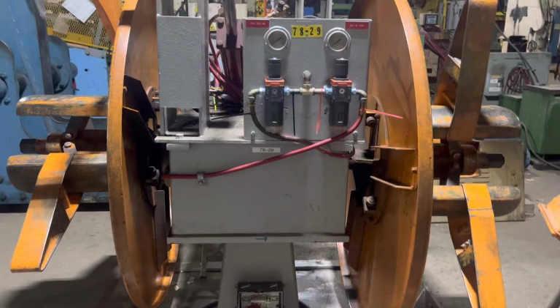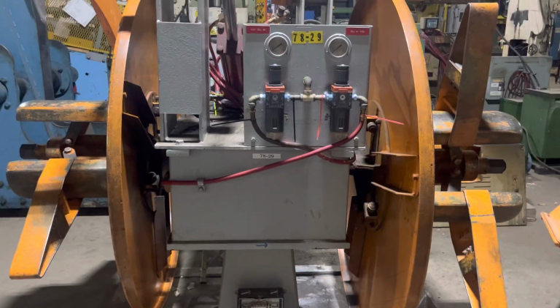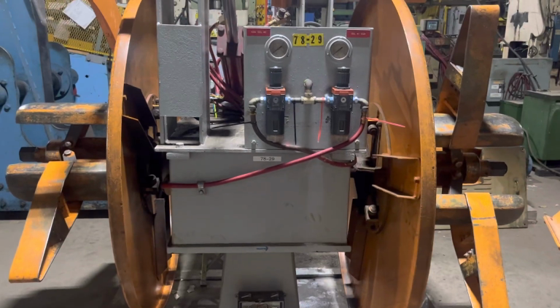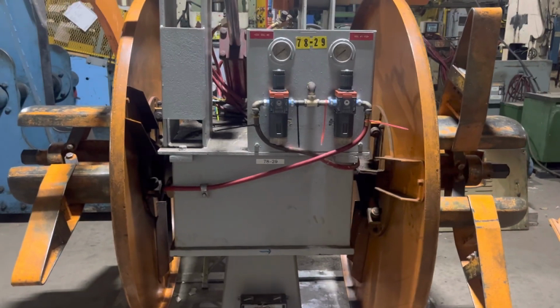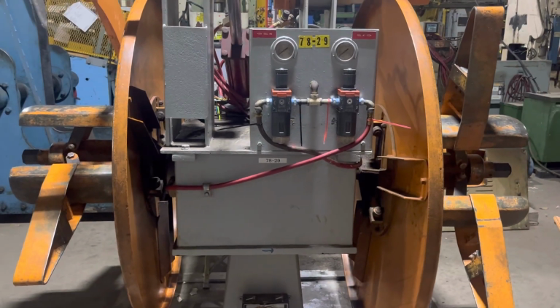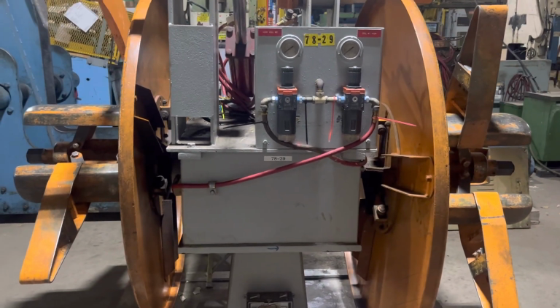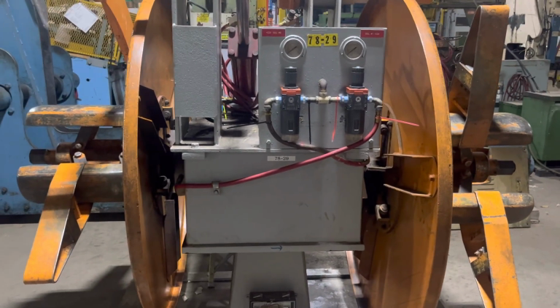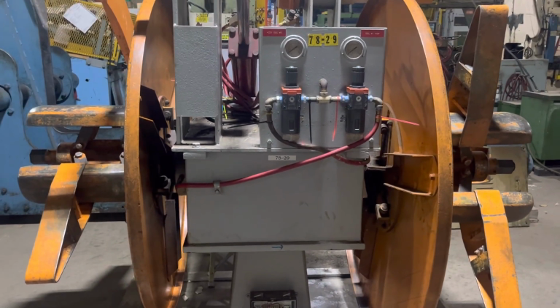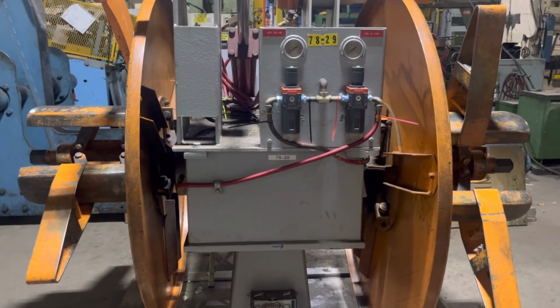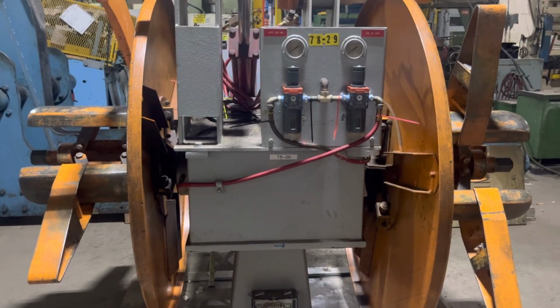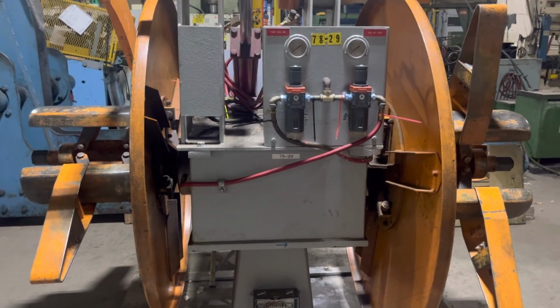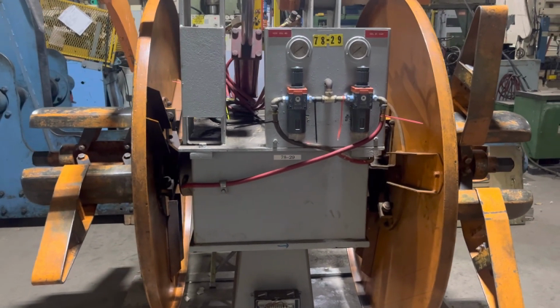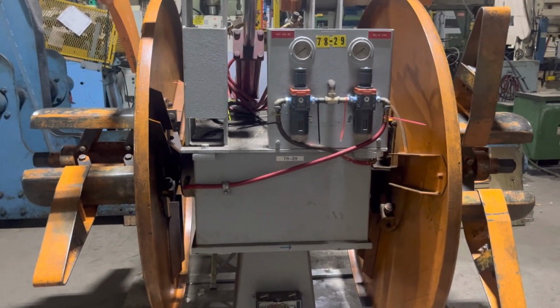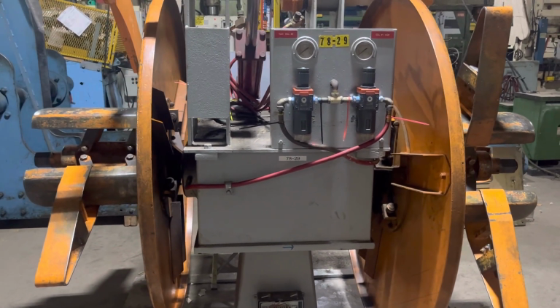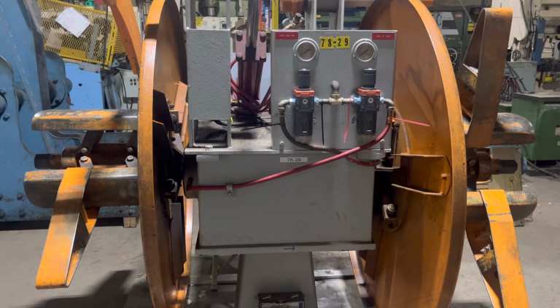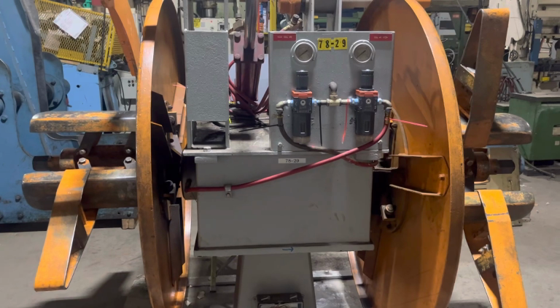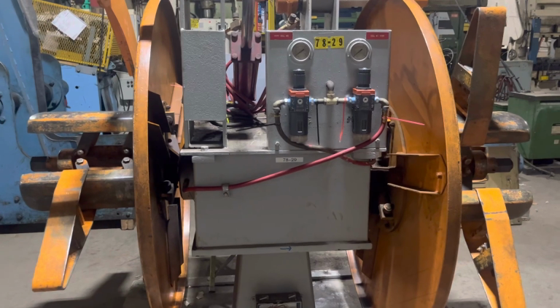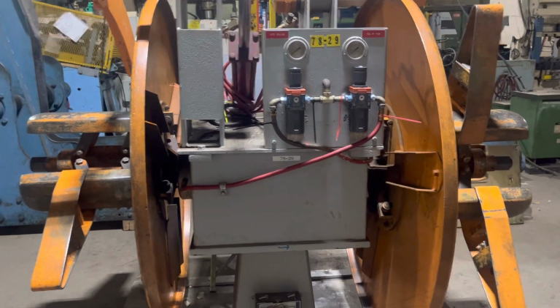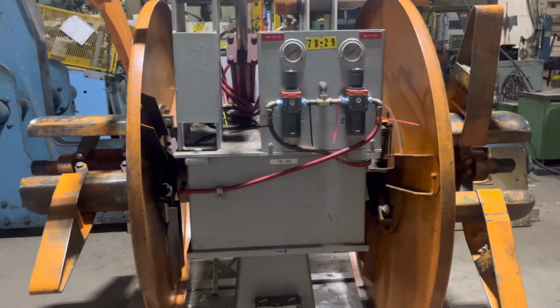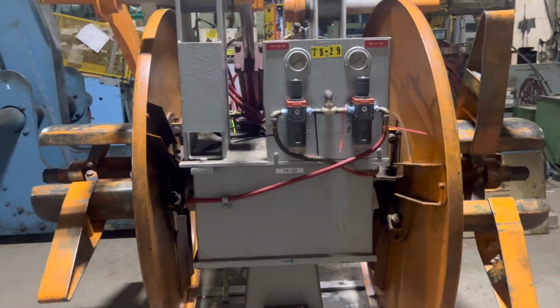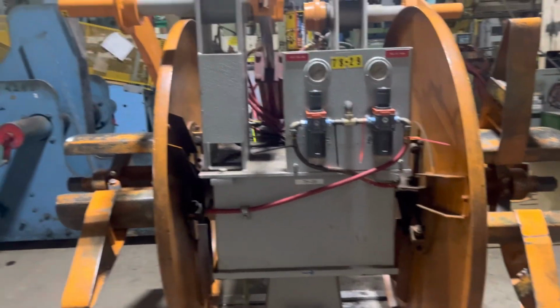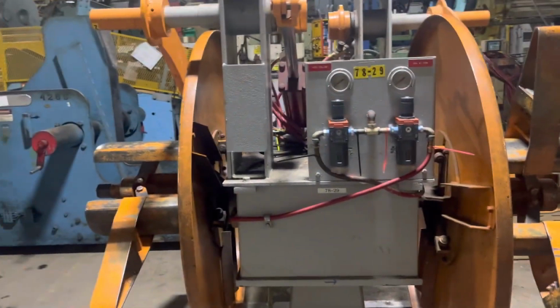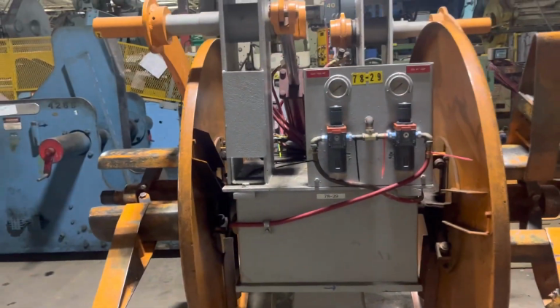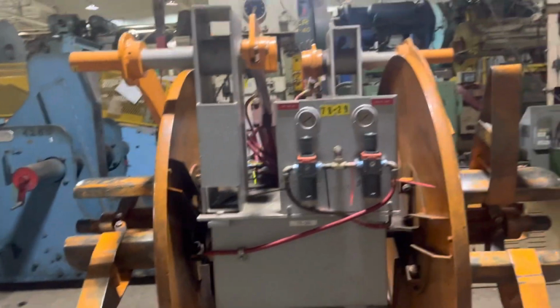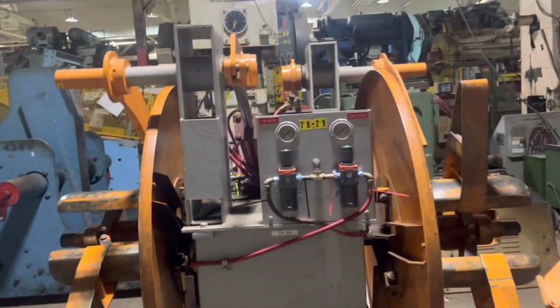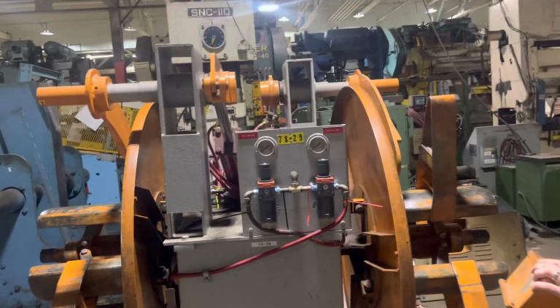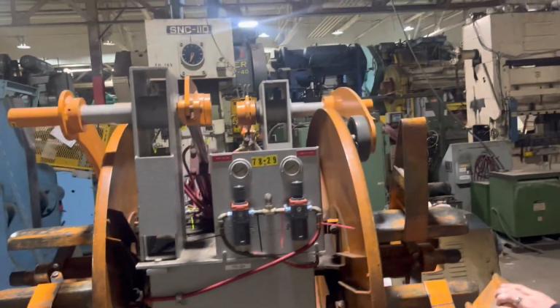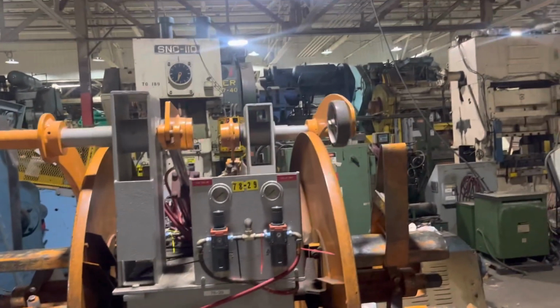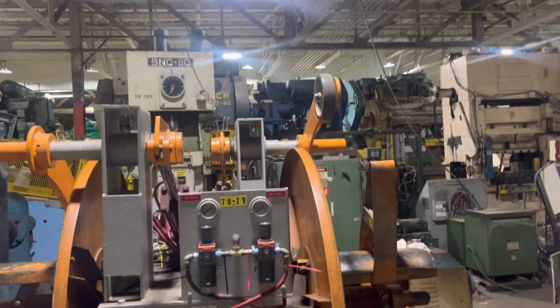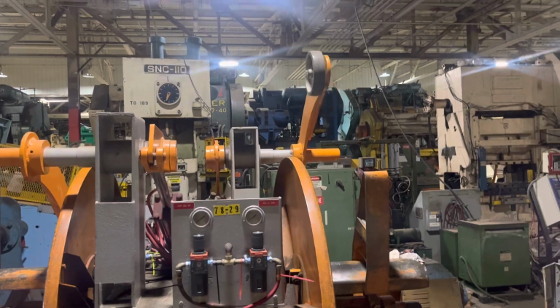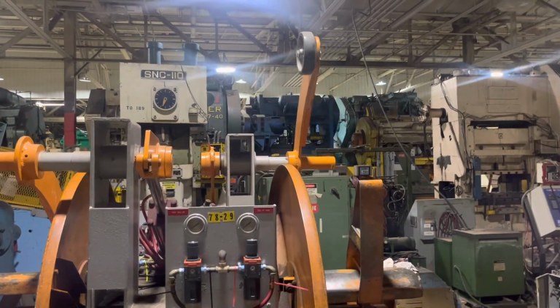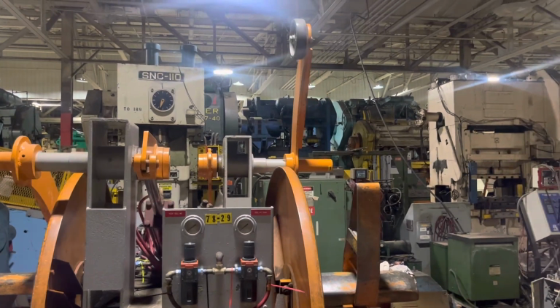Video of machine 6039, custom double end reel. Overarm.